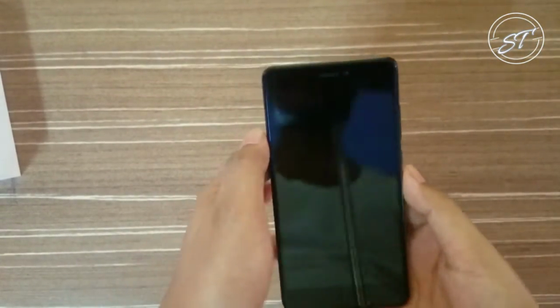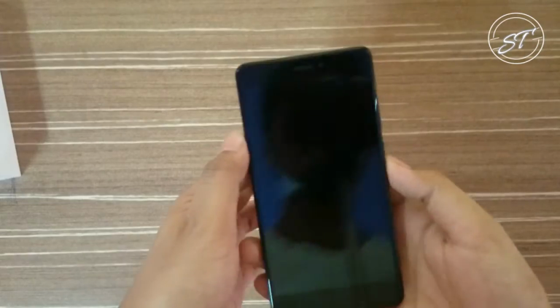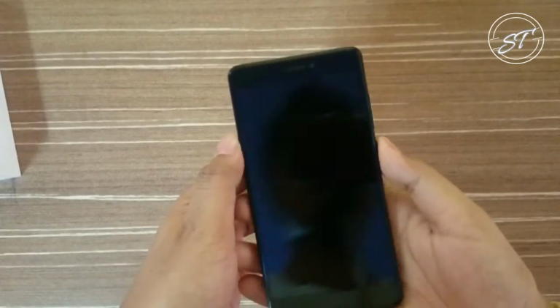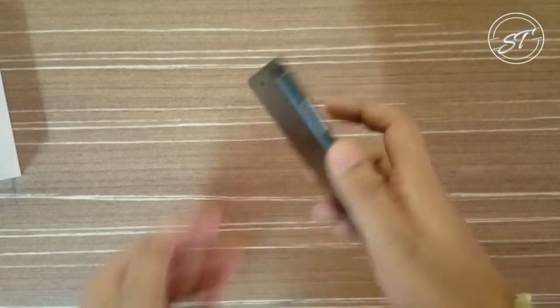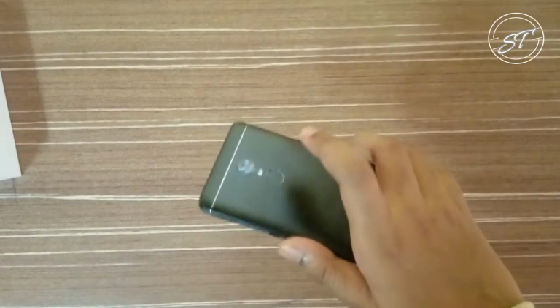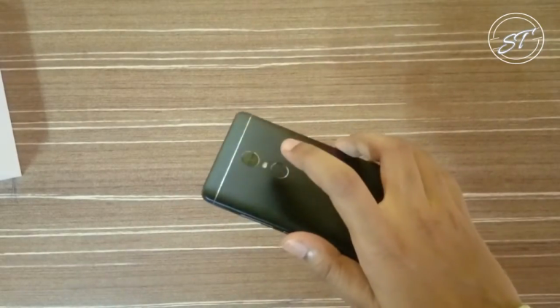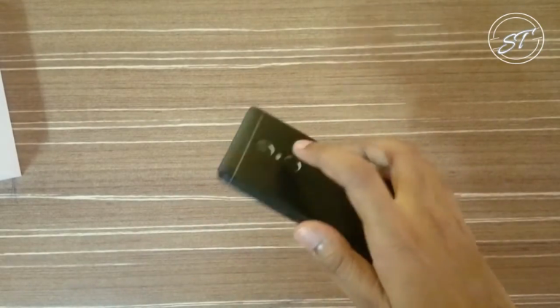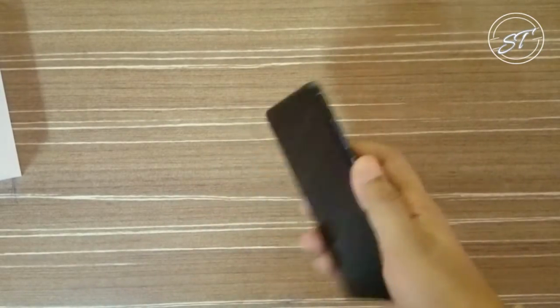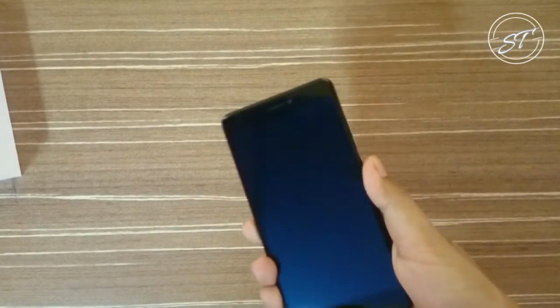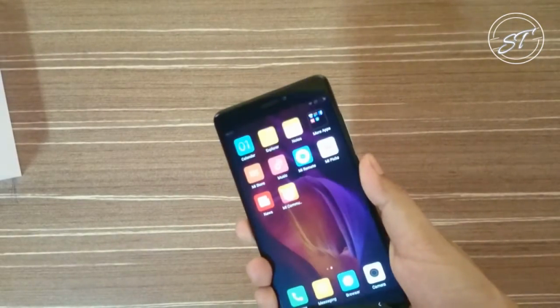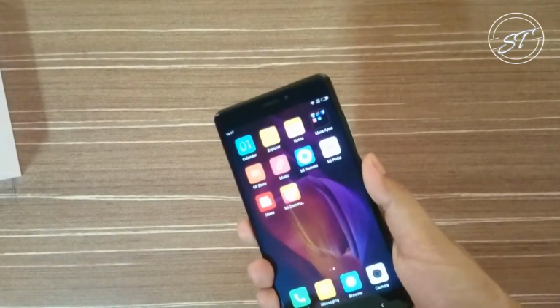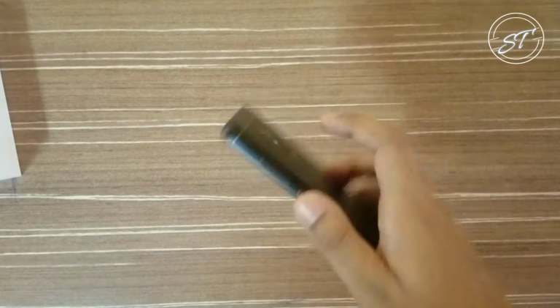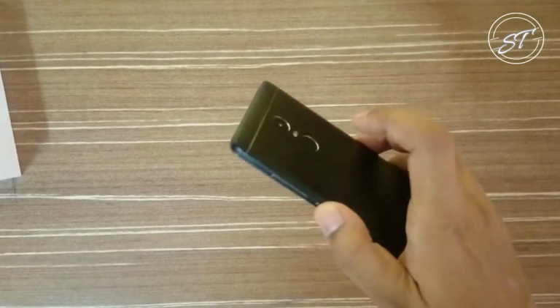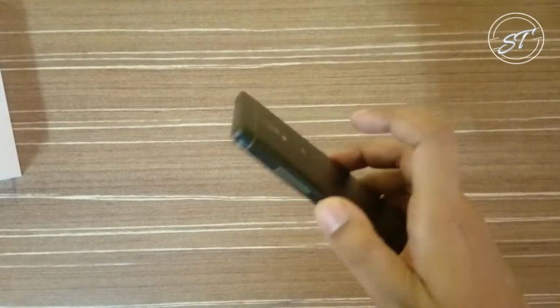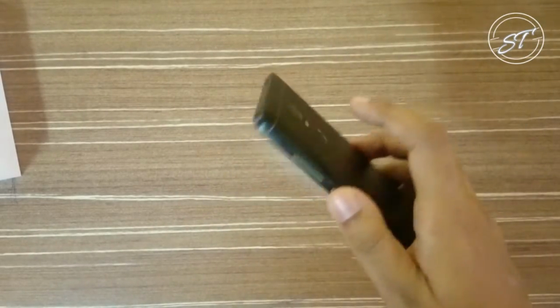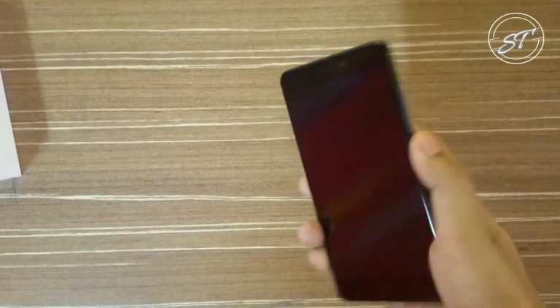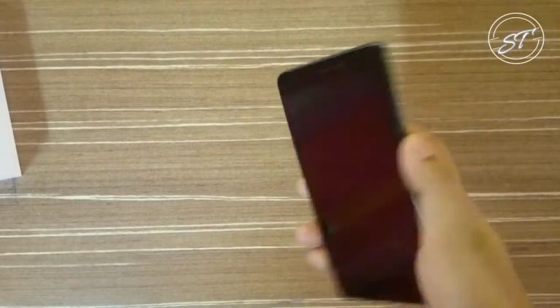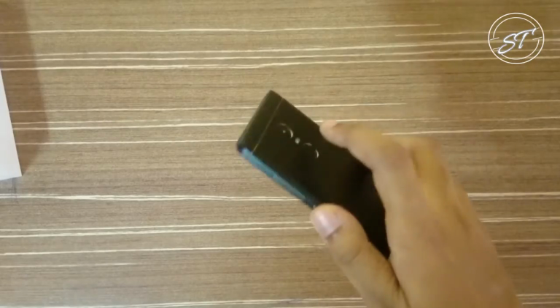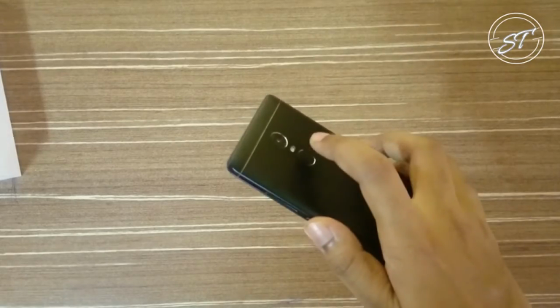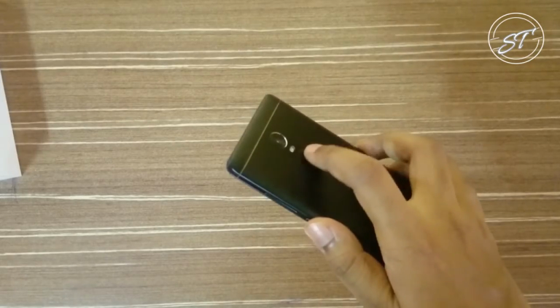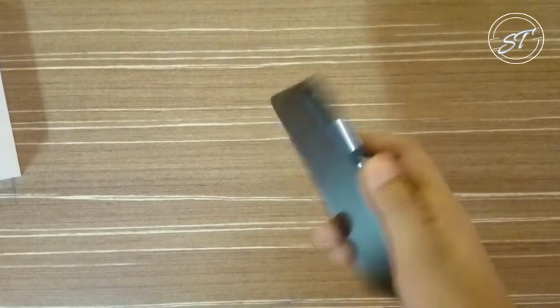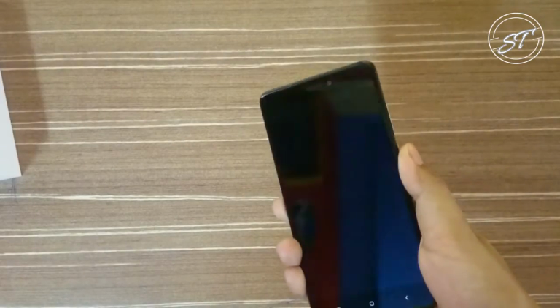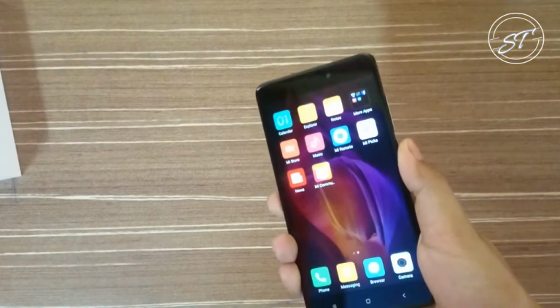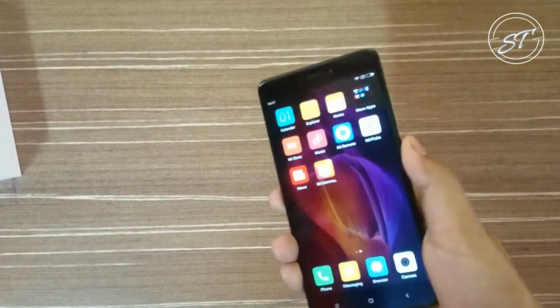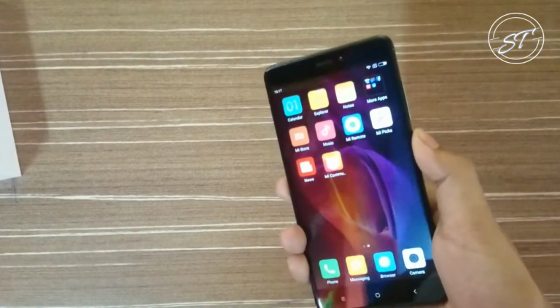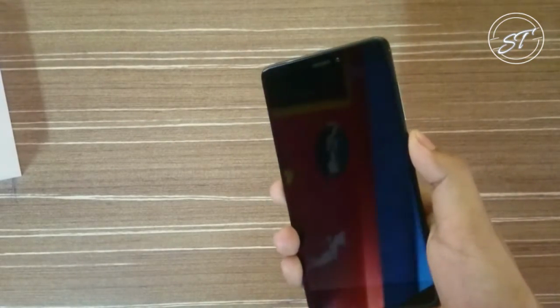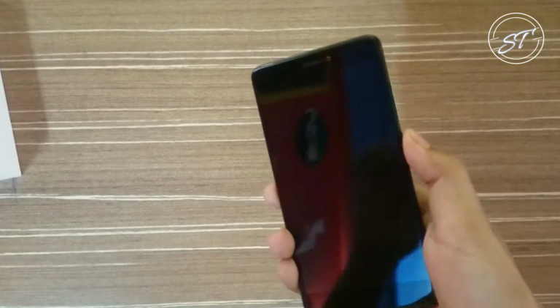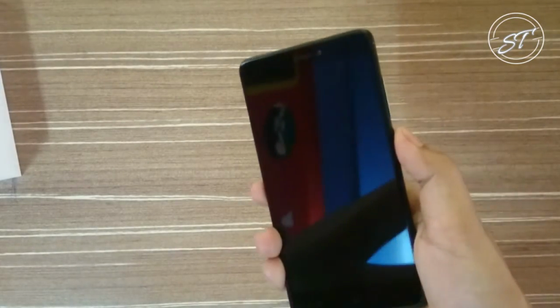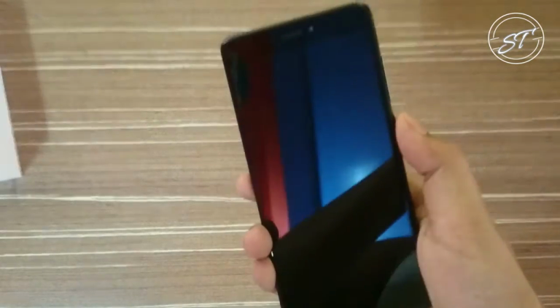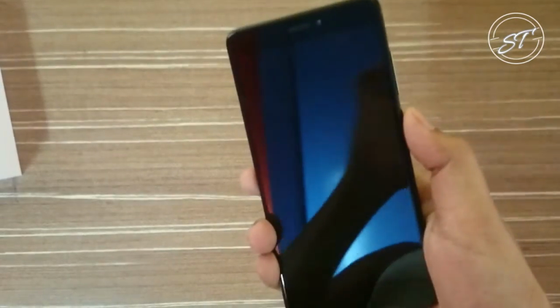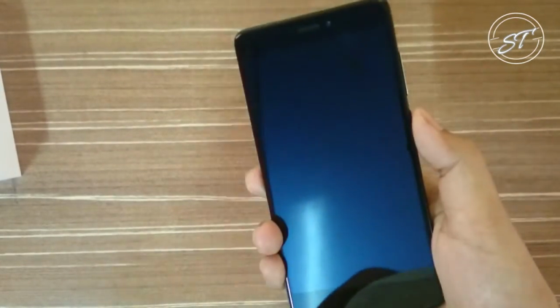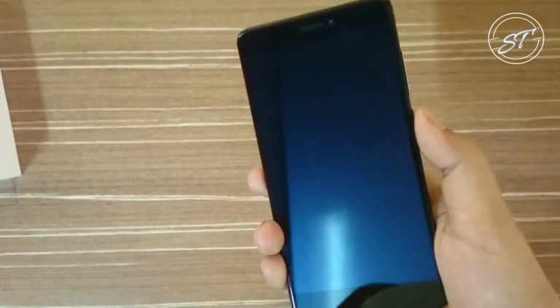I have set up the fingerprint sensor, and let's check how fast it is. Just a tap and it opens — it is really fast.